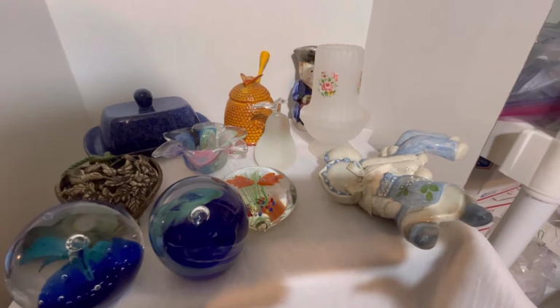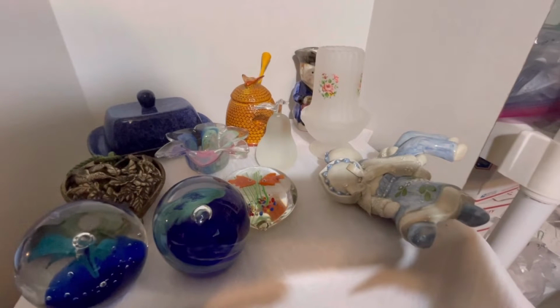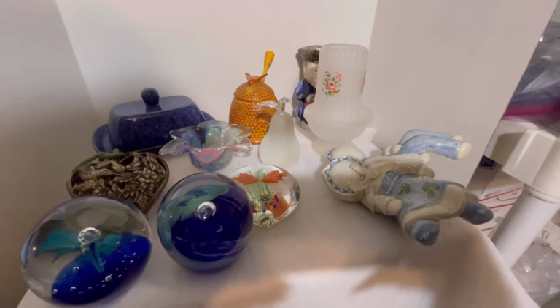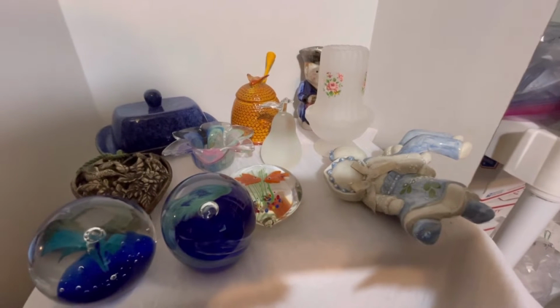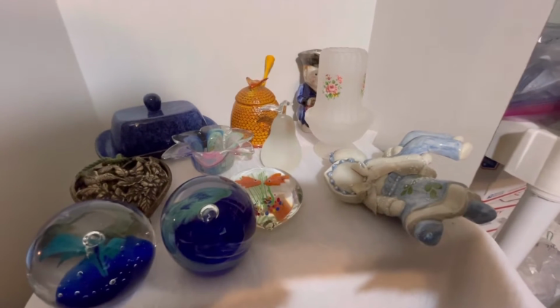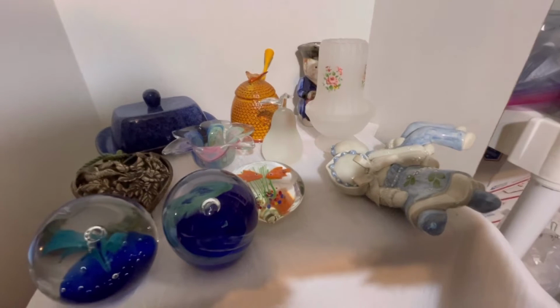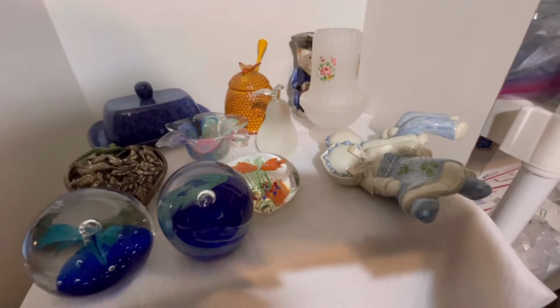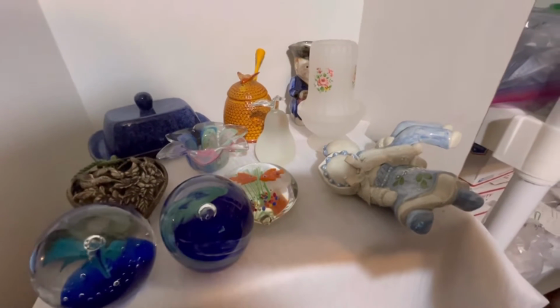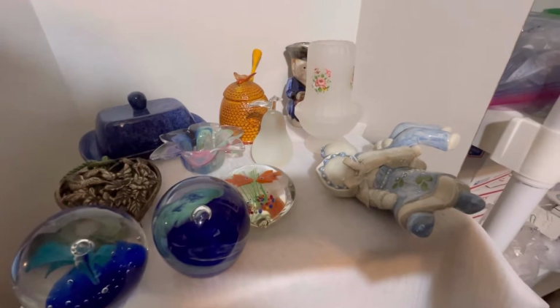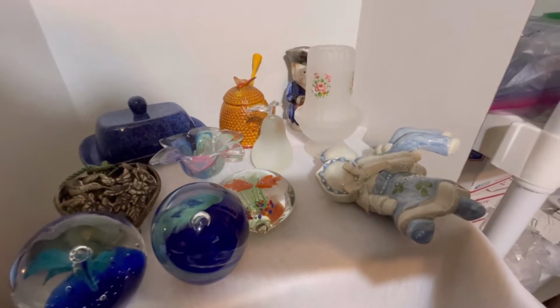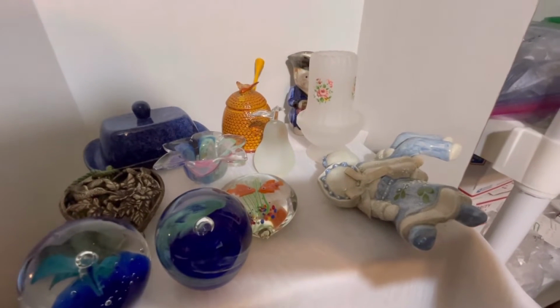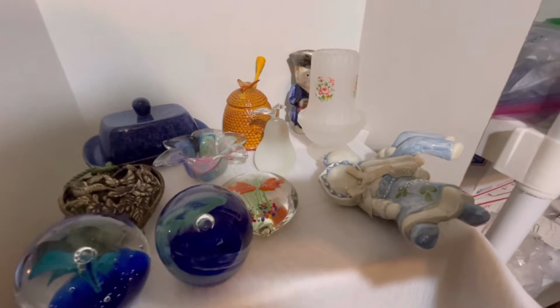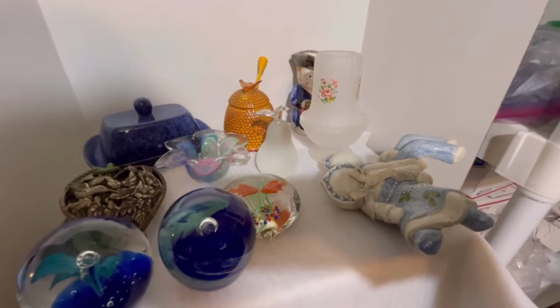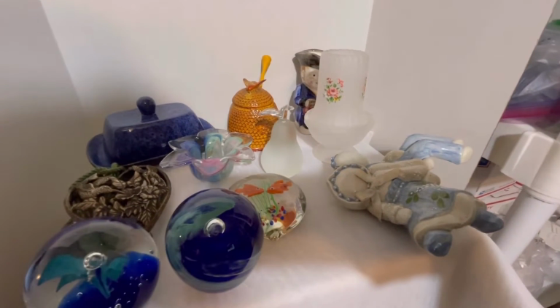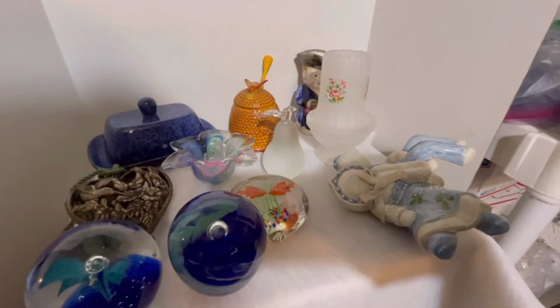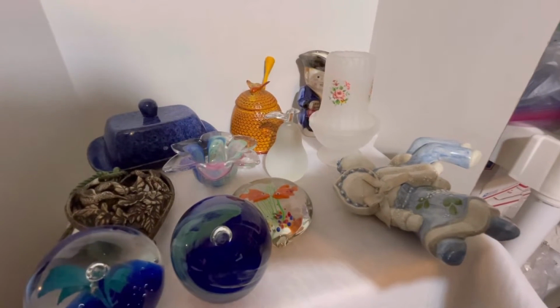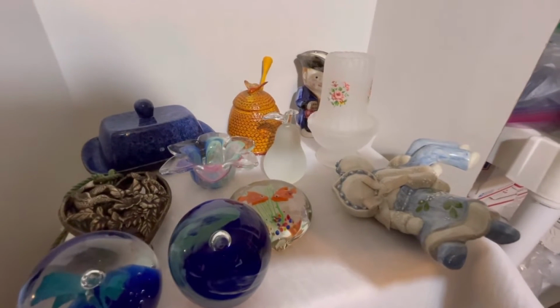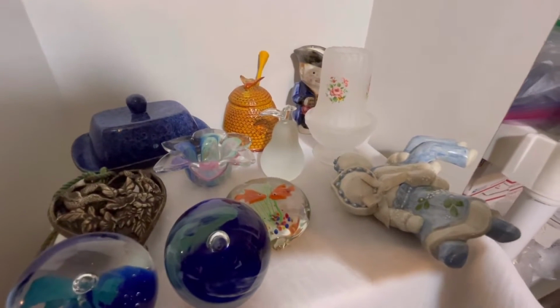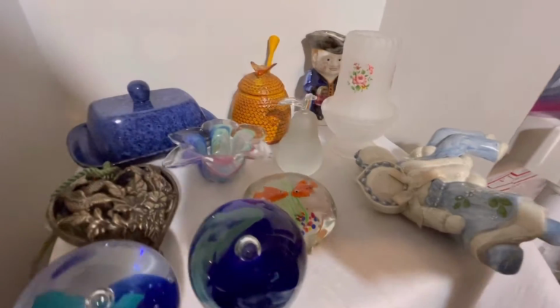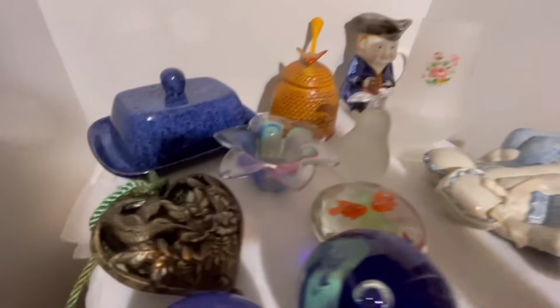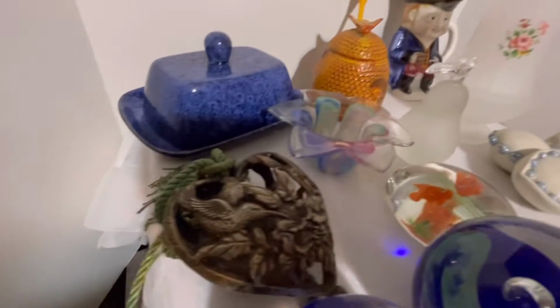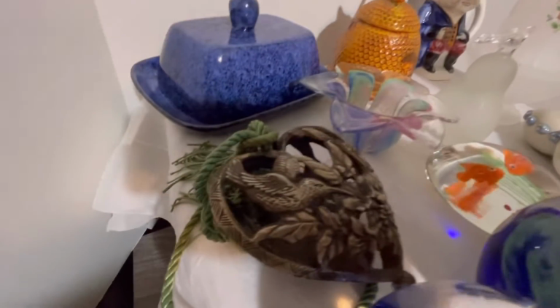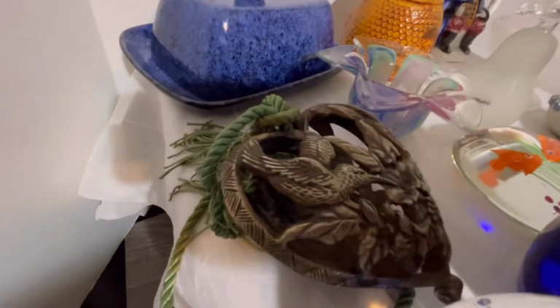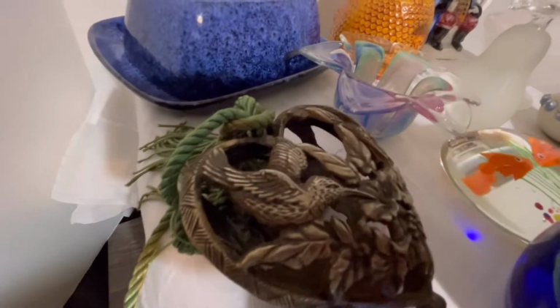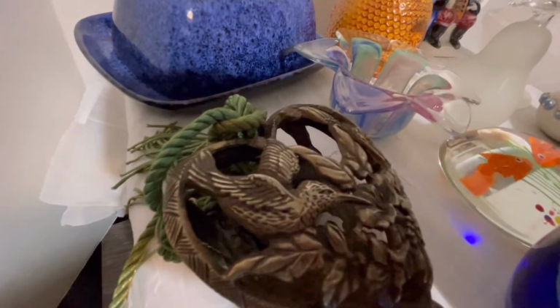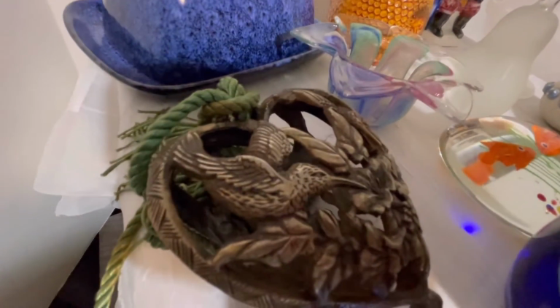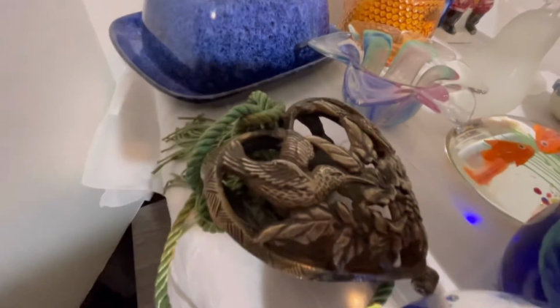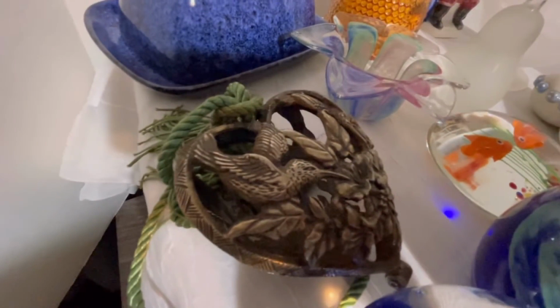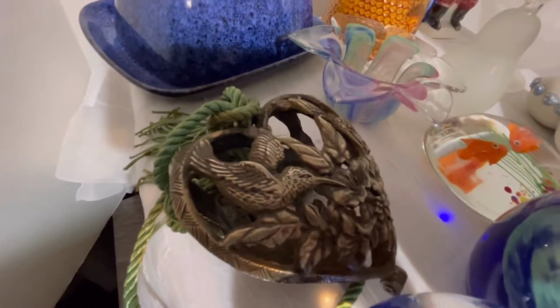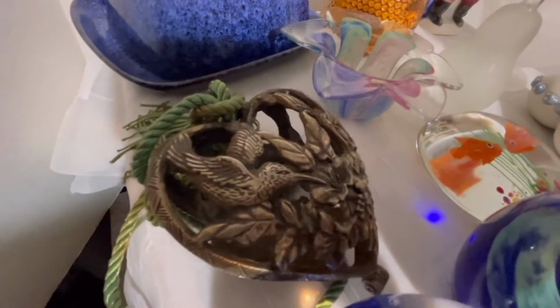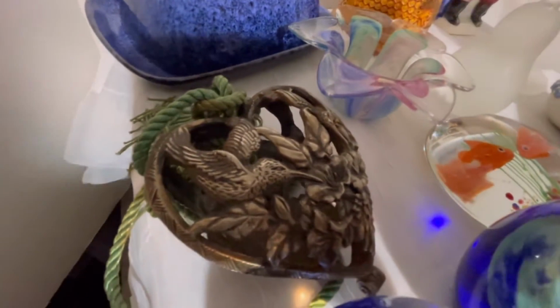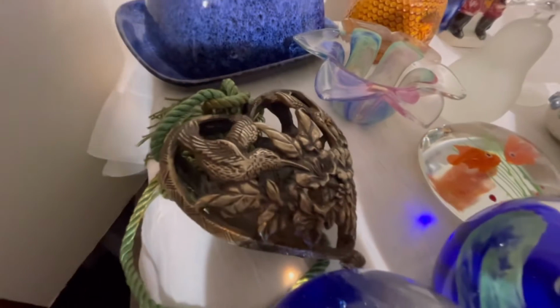Thrifting and reselling here — I'm showing you the next items that will be going on Mercari, with the exception of this one, which will be going on Etsy.